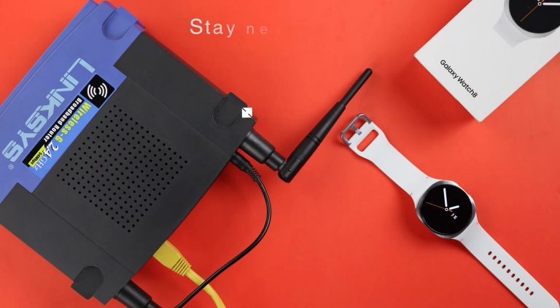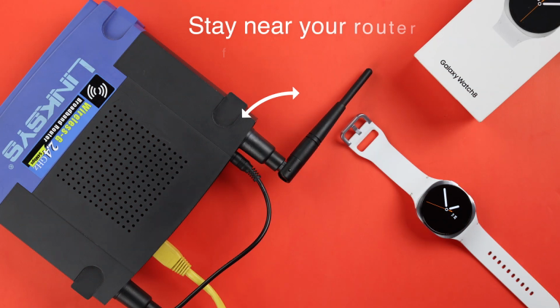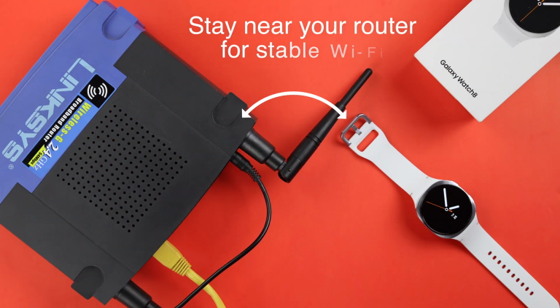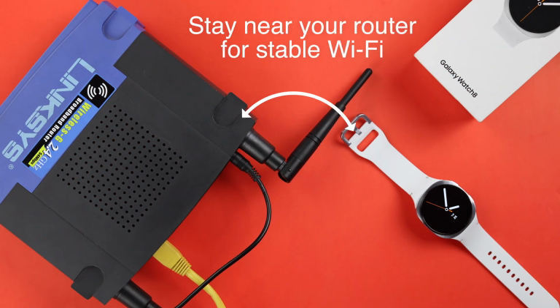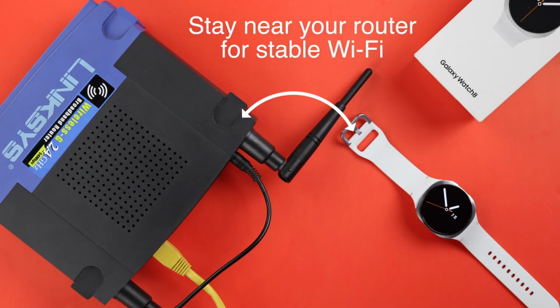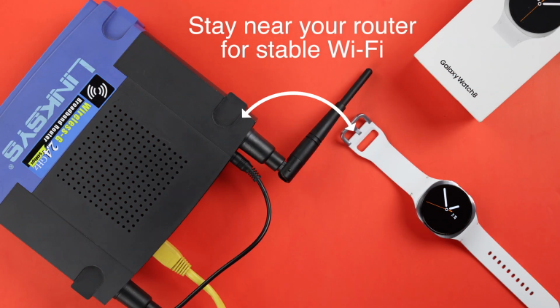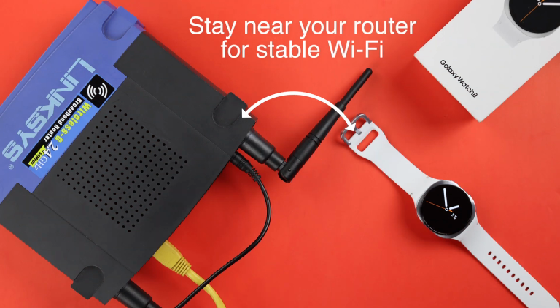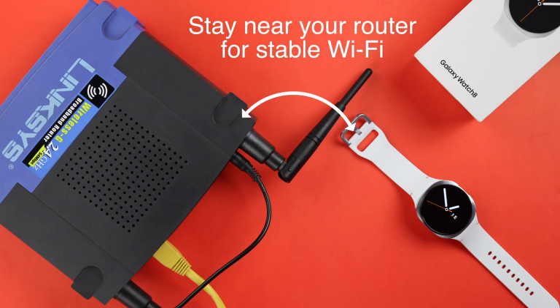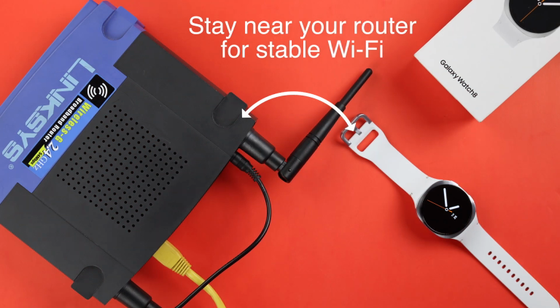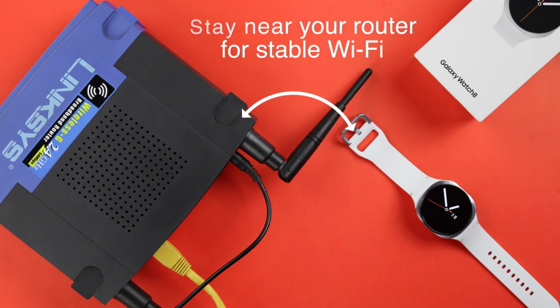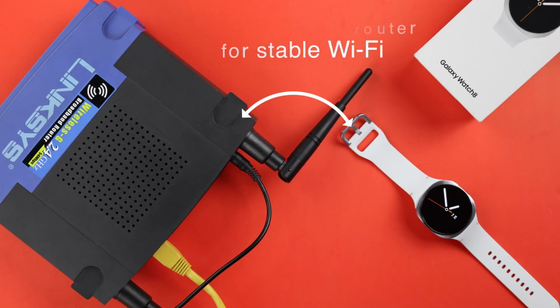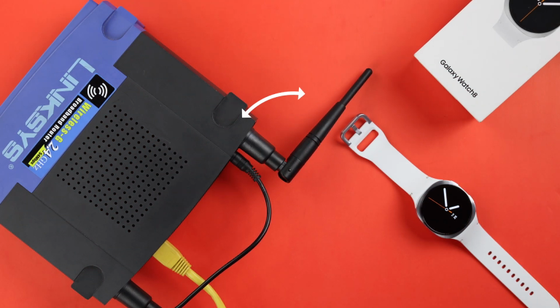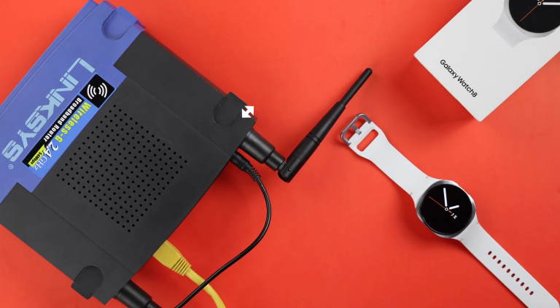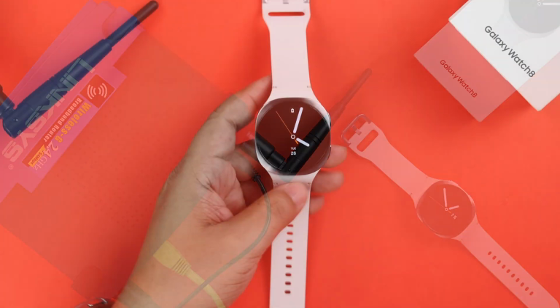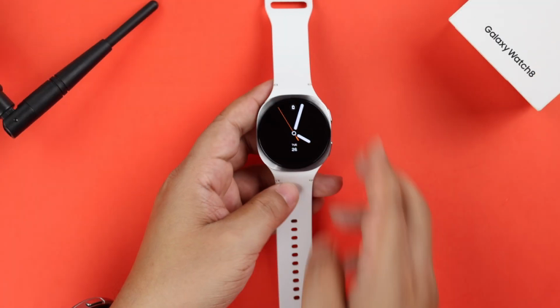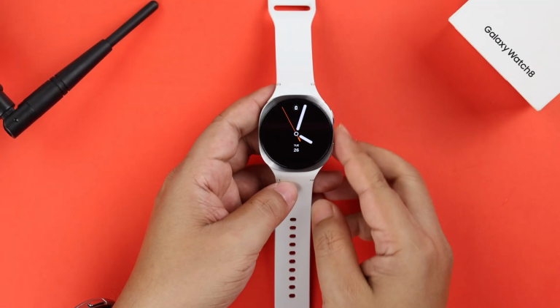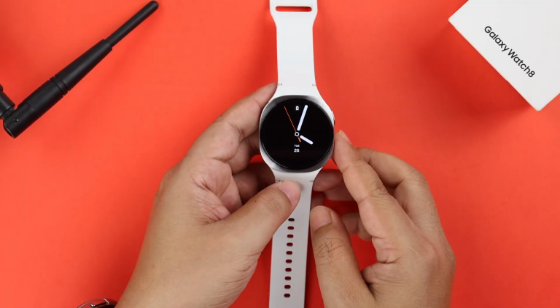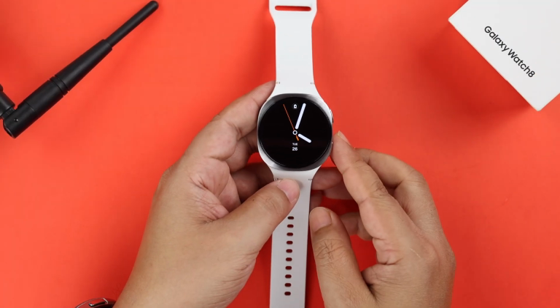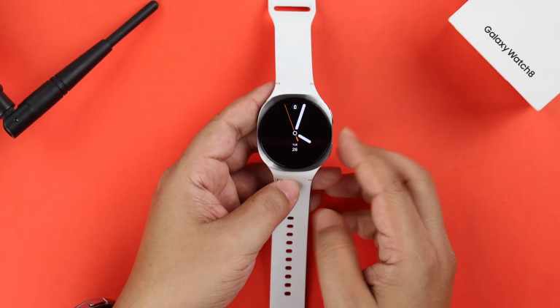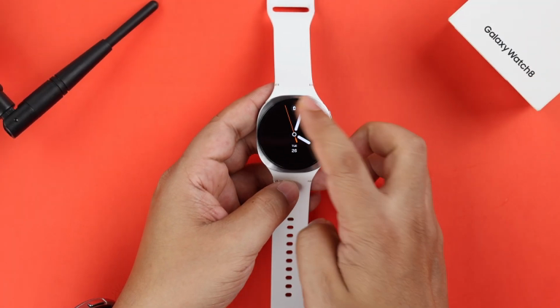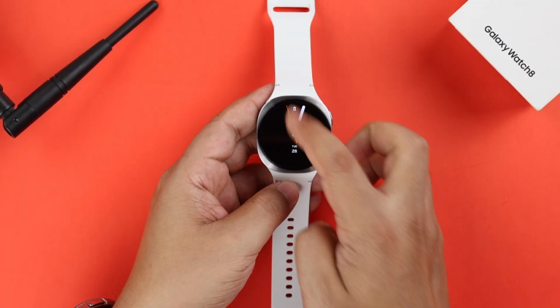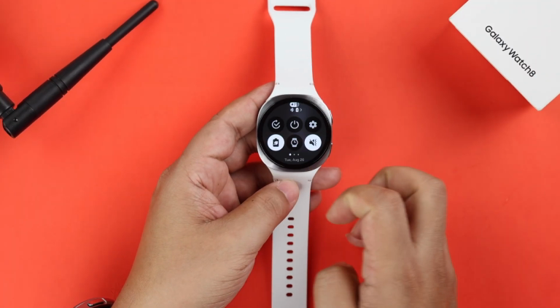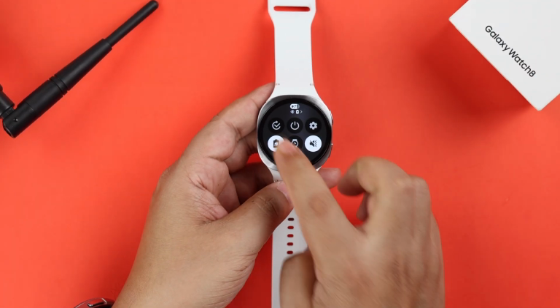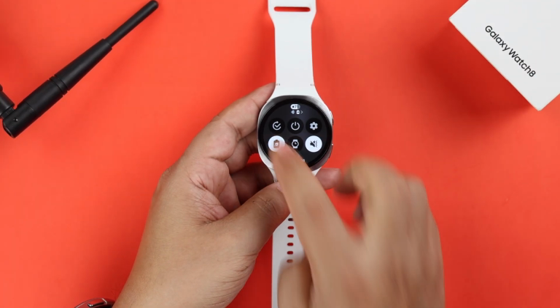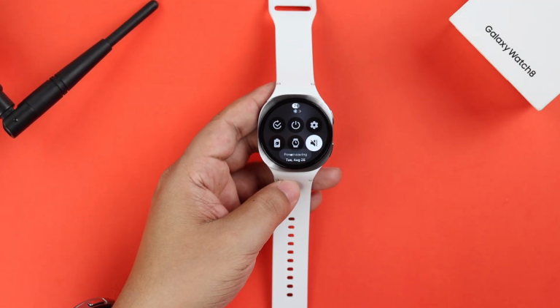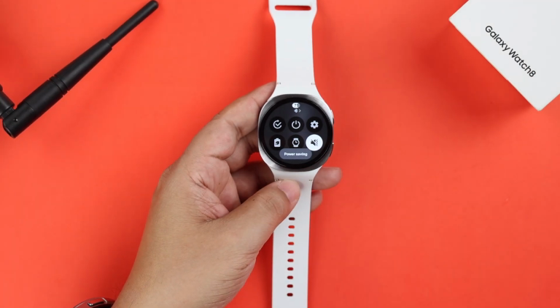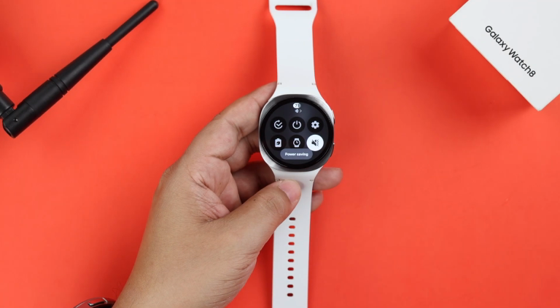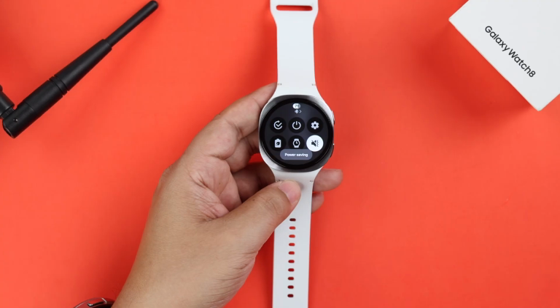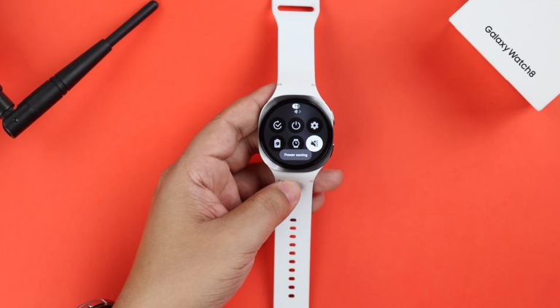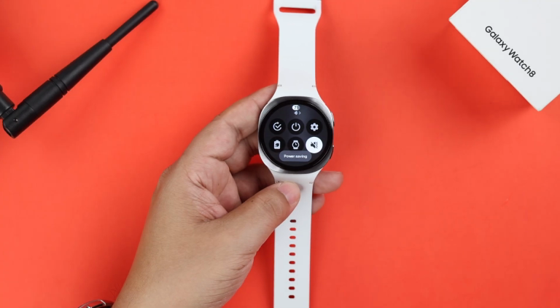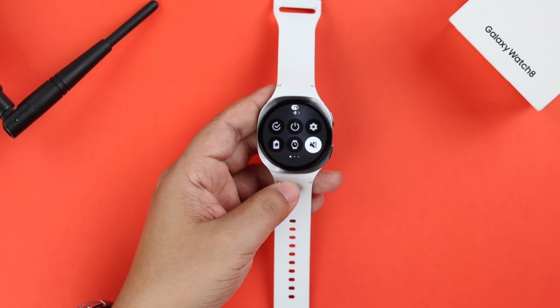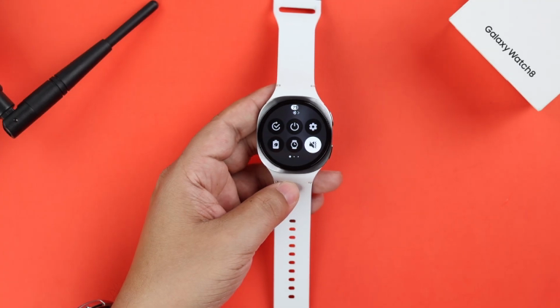First, make sure you're within the range of your router and not too far away from it. Also, if your watch is on power saving mode, disable it because Wi-Fi does not work when it's on power saving mode.